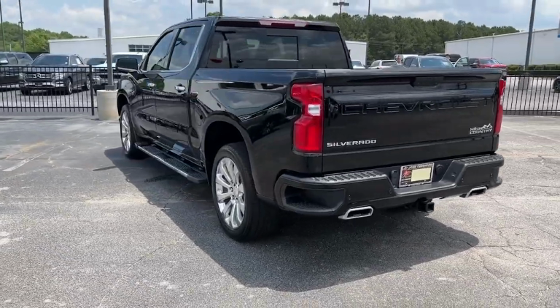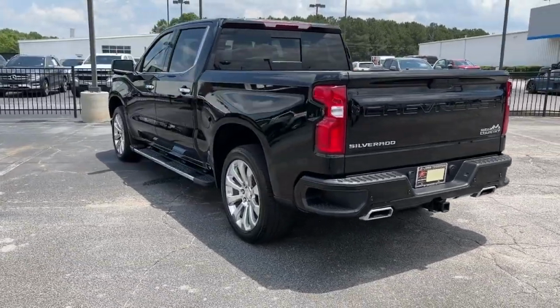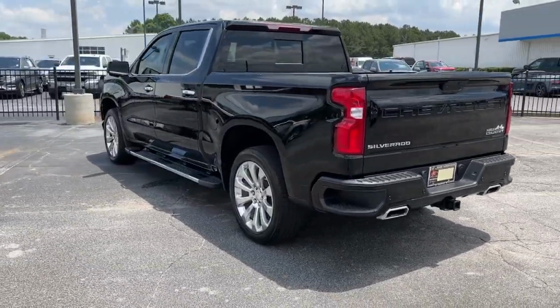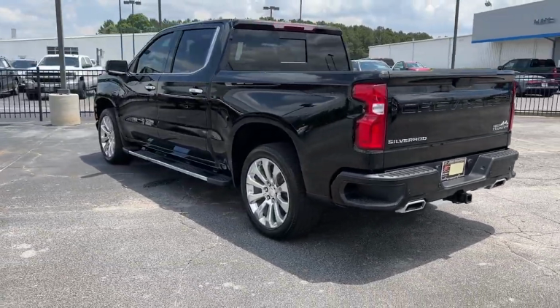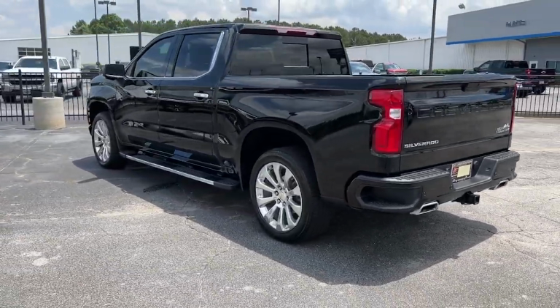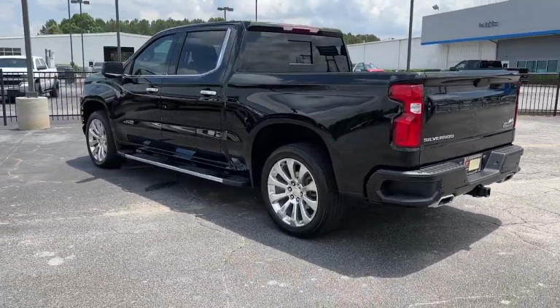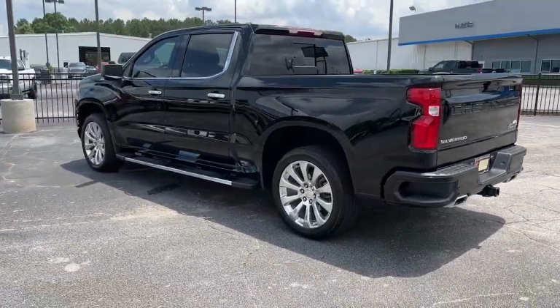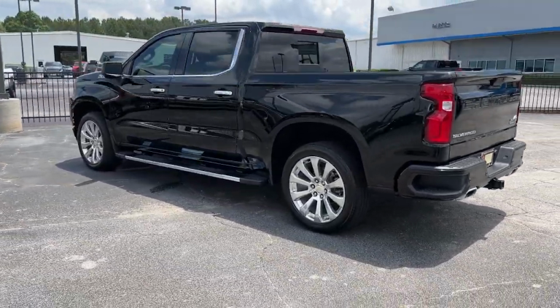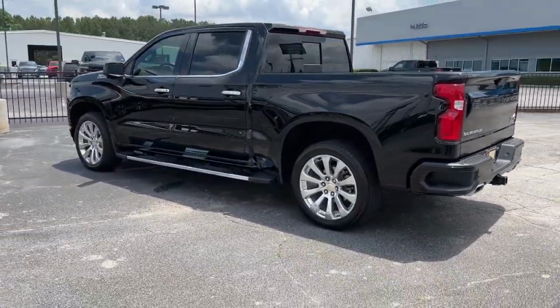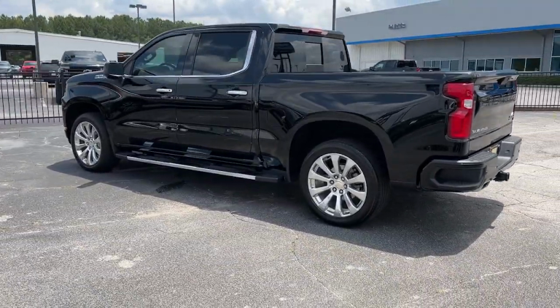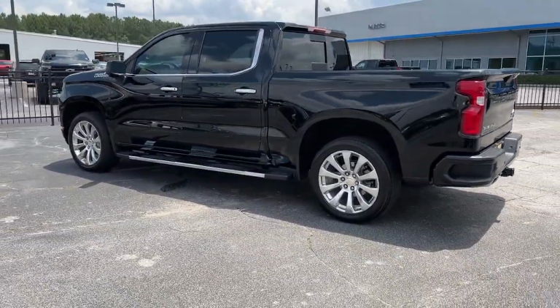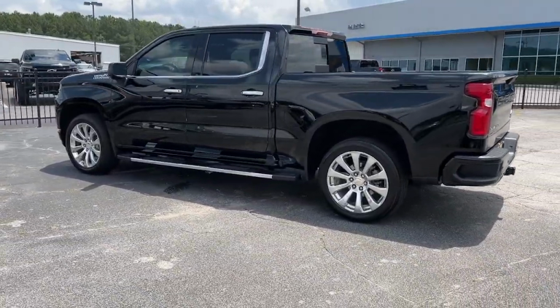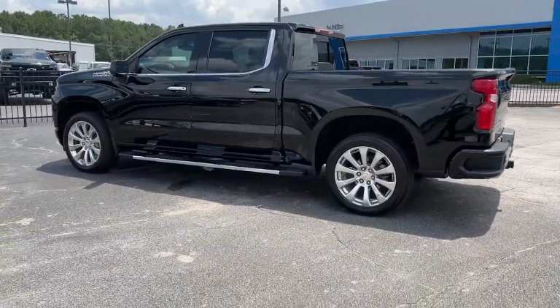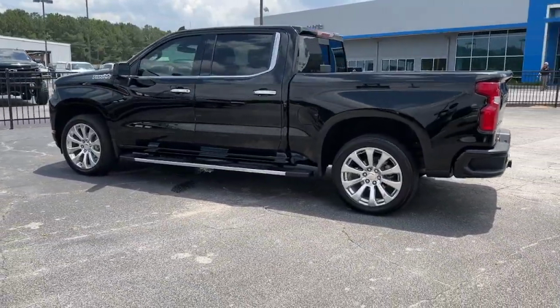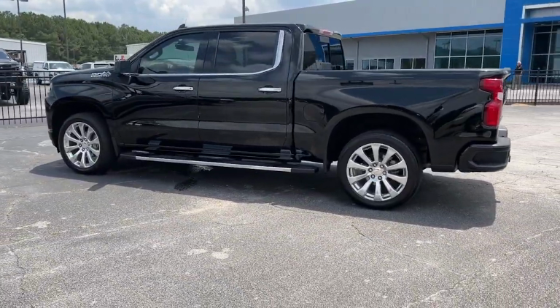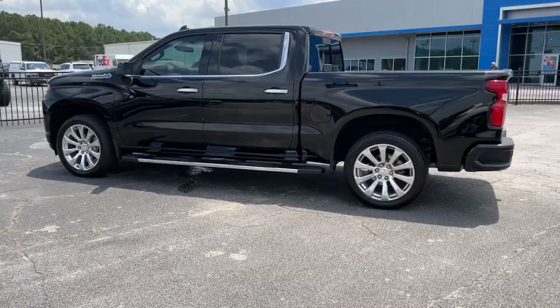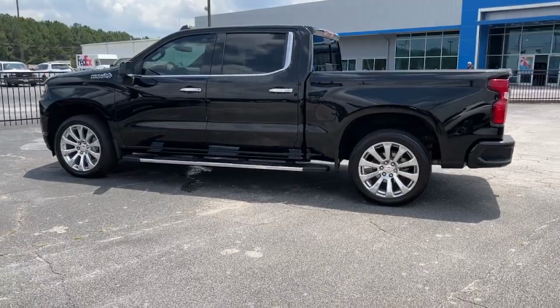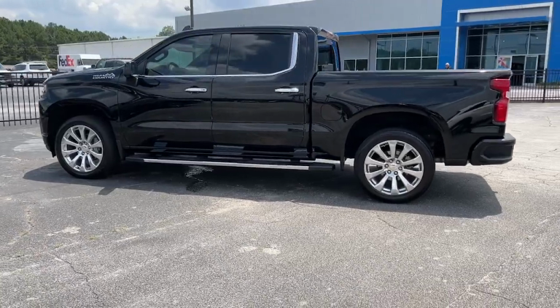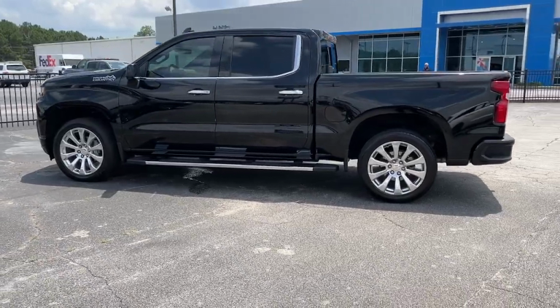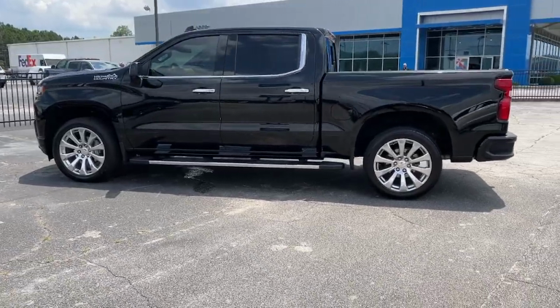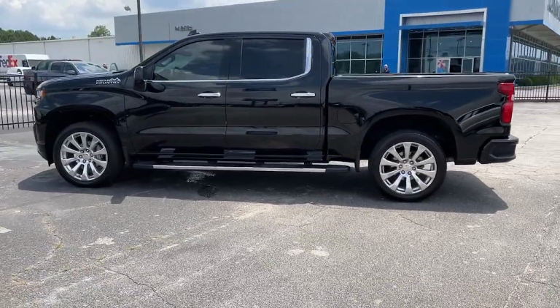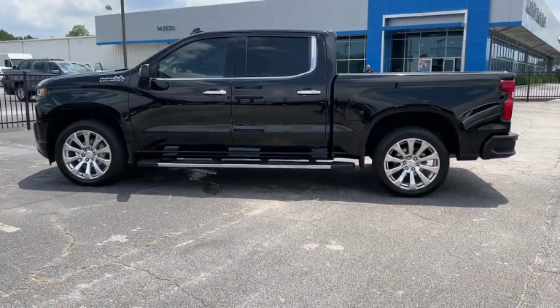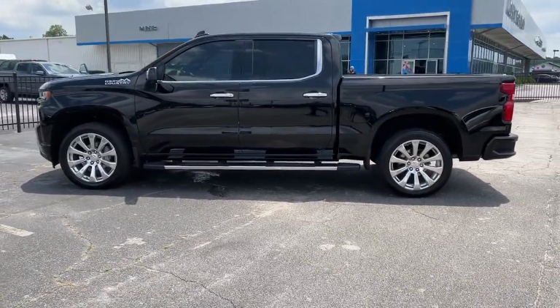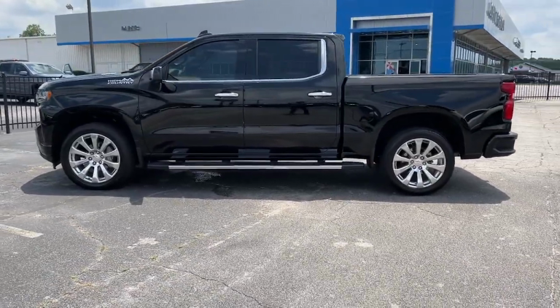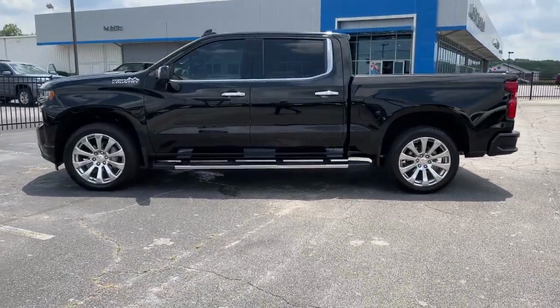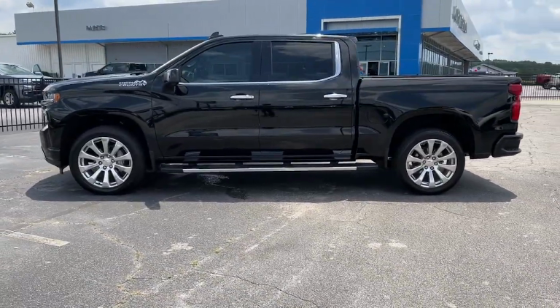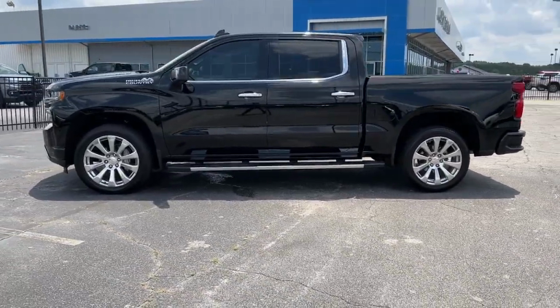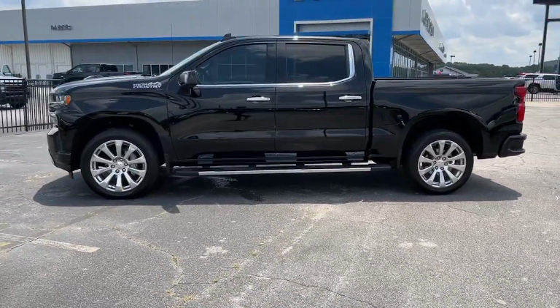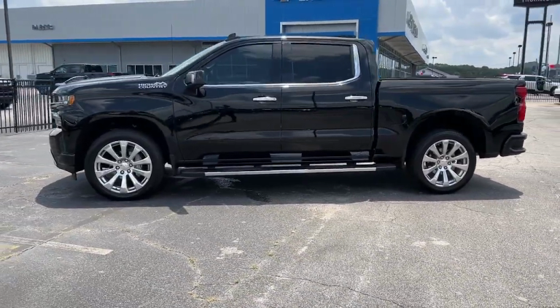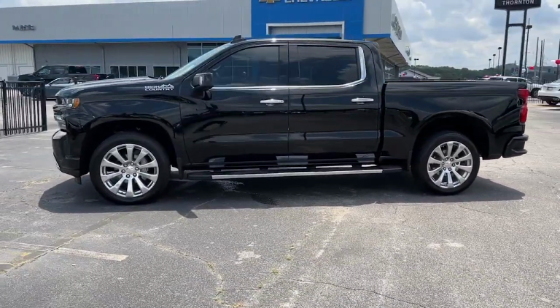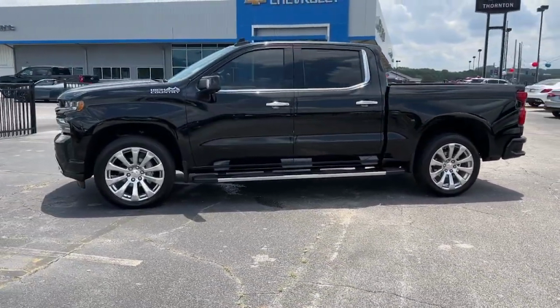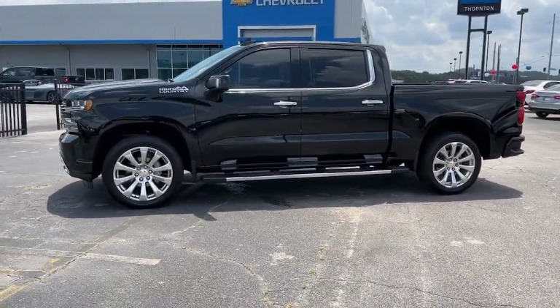These are just some of the great options this vehicle comes with: navigation system, heated driver's seat, keyless entry, and heated rear seat.